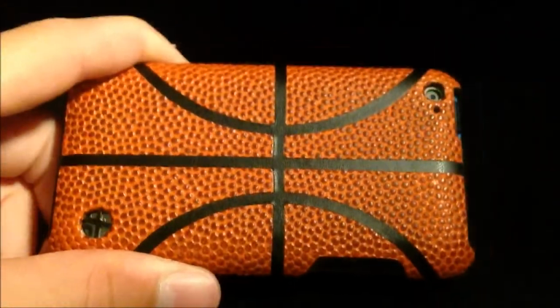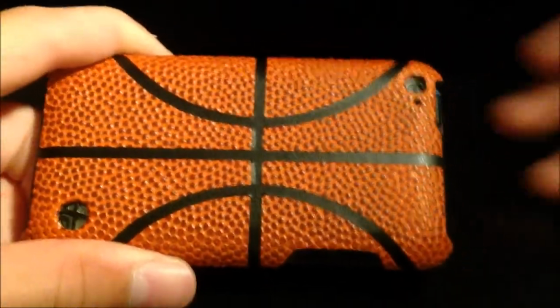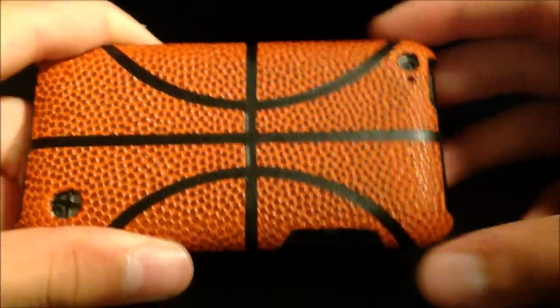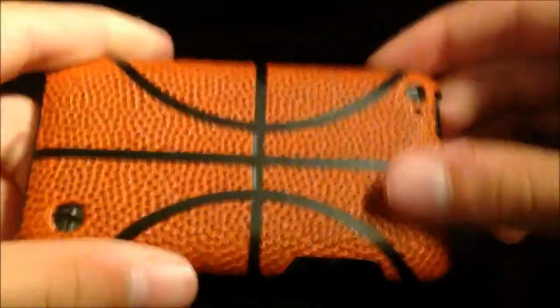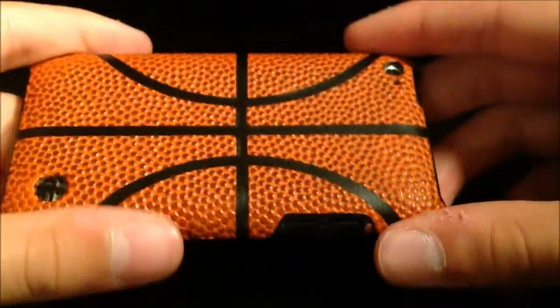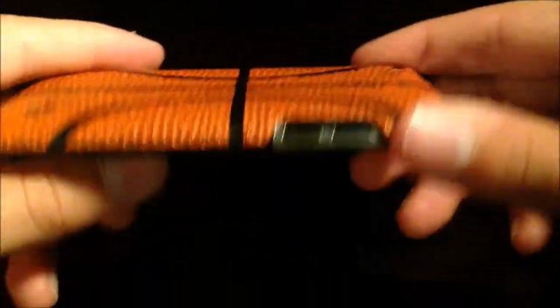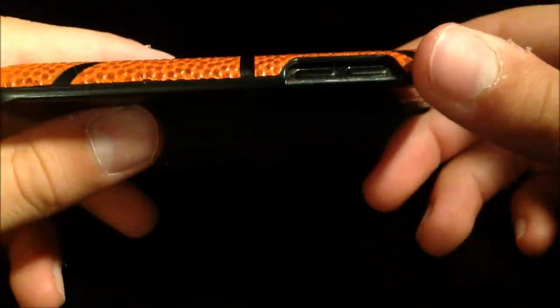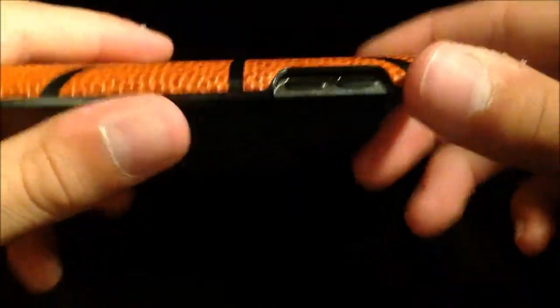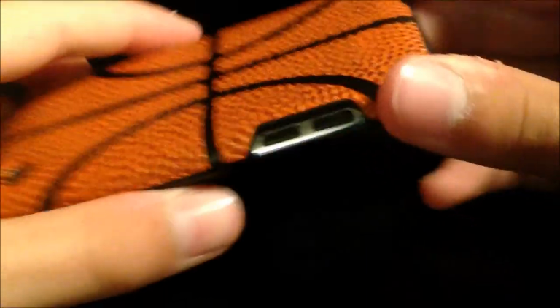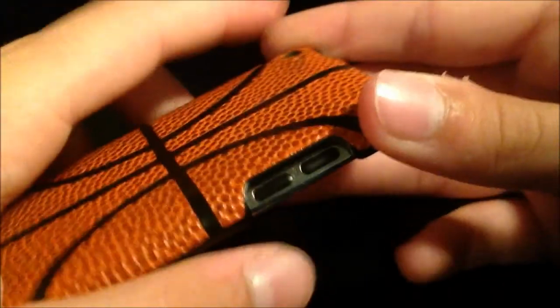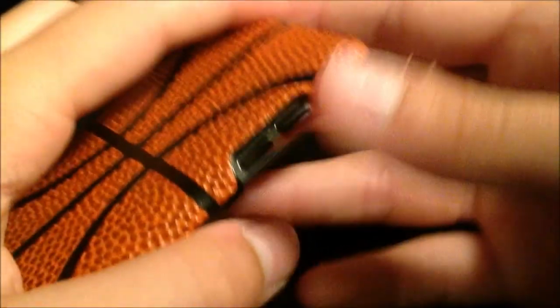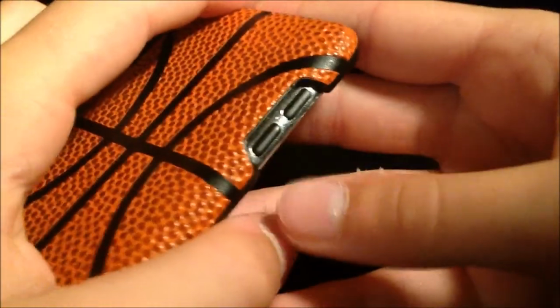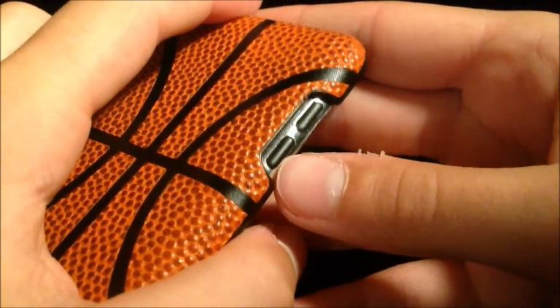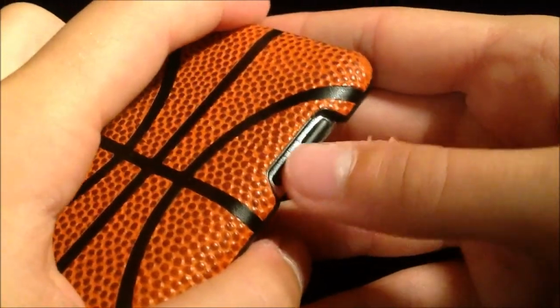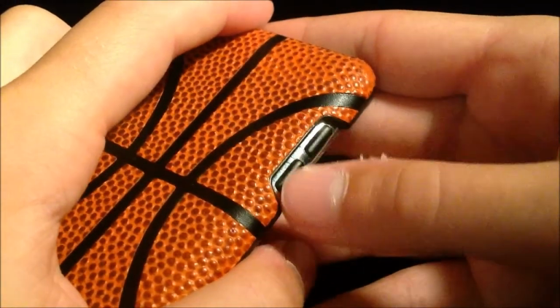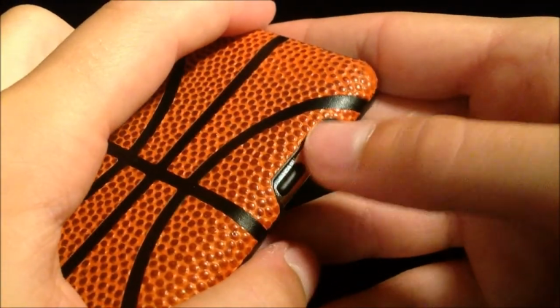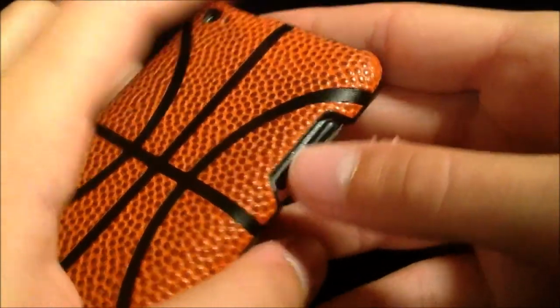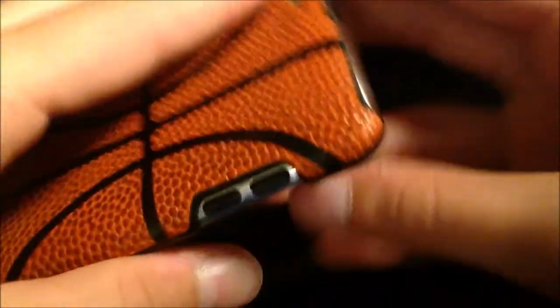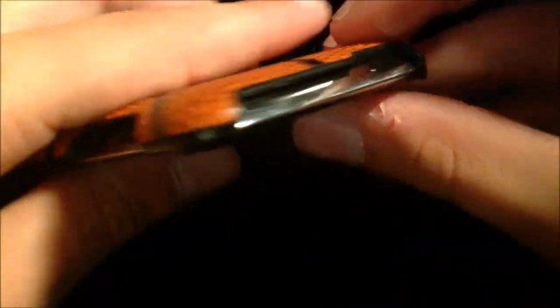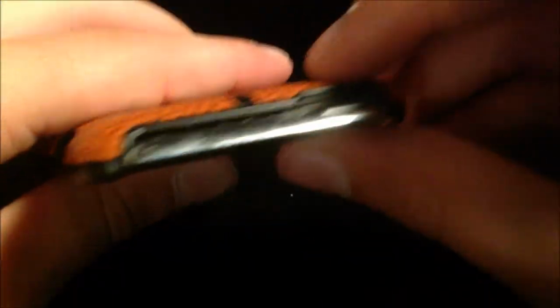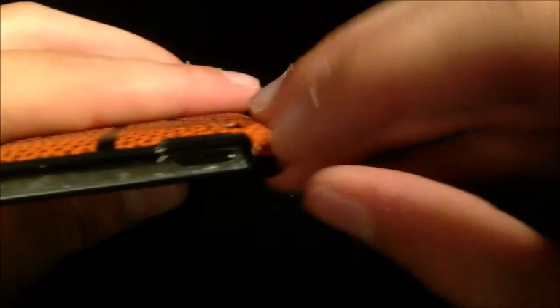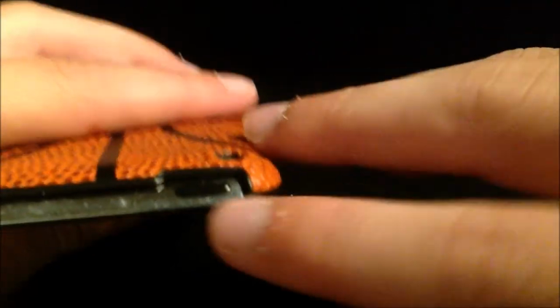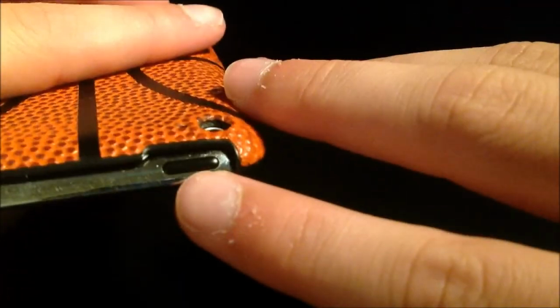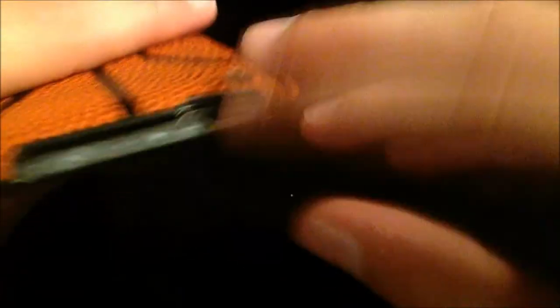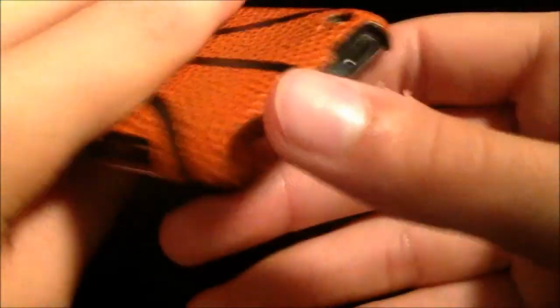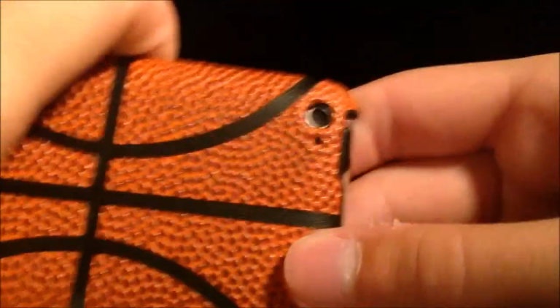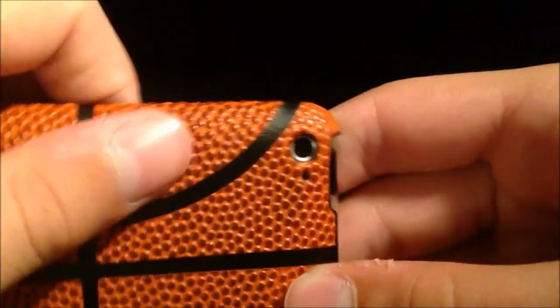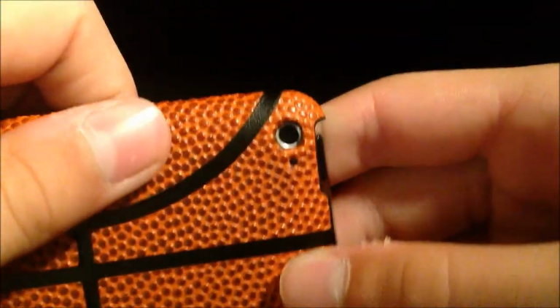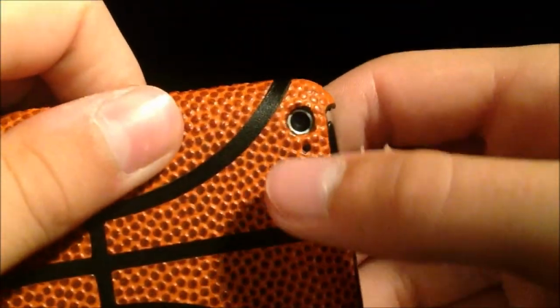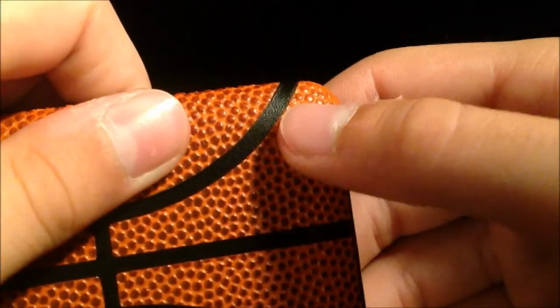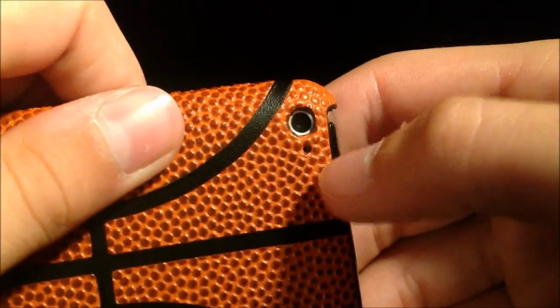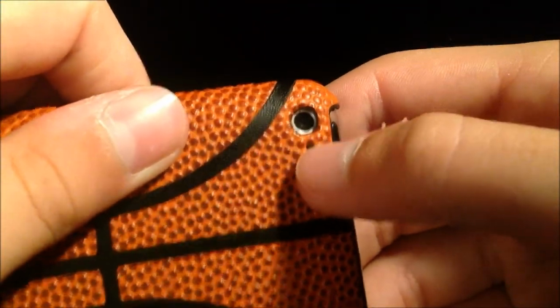The case does fit snugly onto the iPod Touch. There is space for your volume rocker, your sleep-wake button, the camera and the microphone.